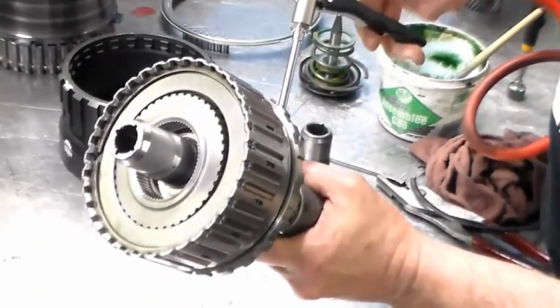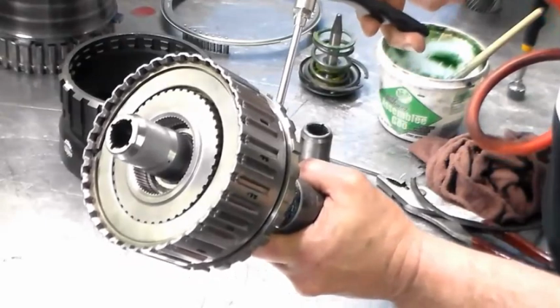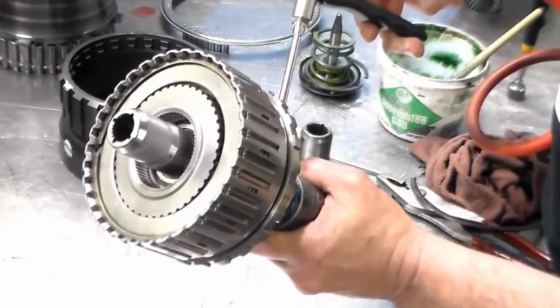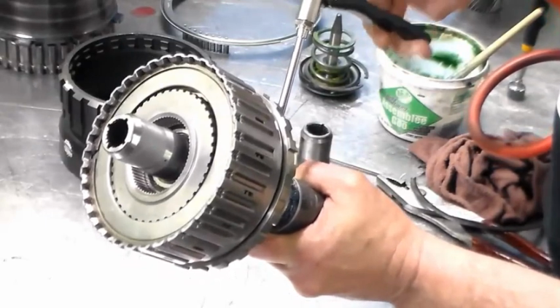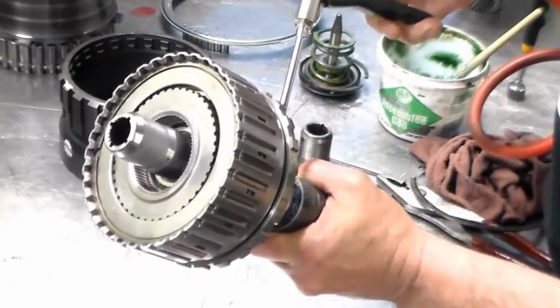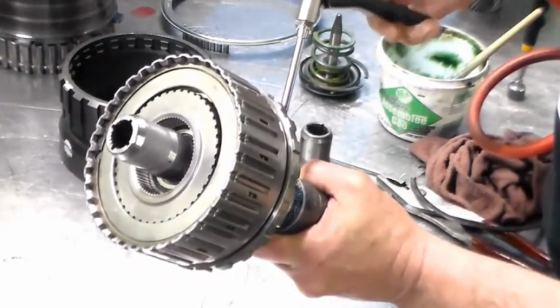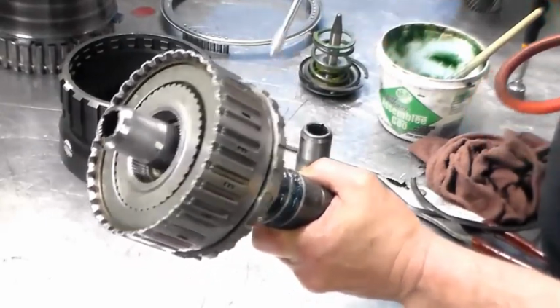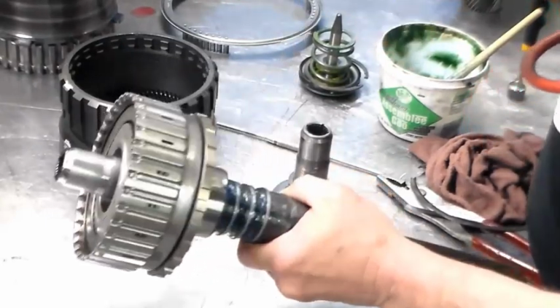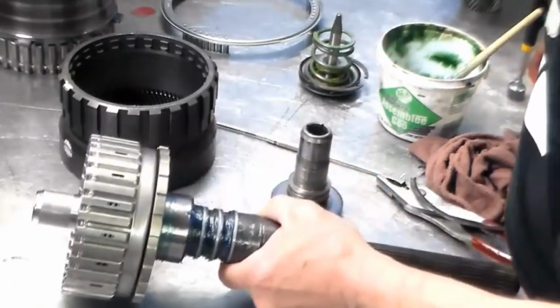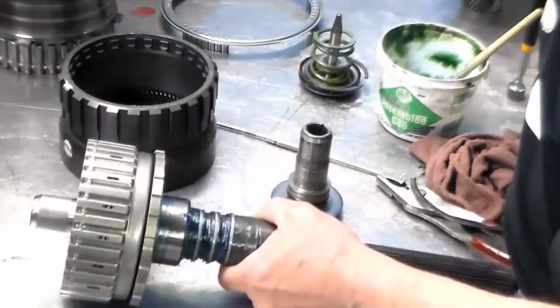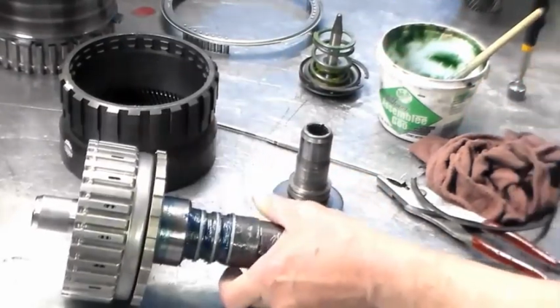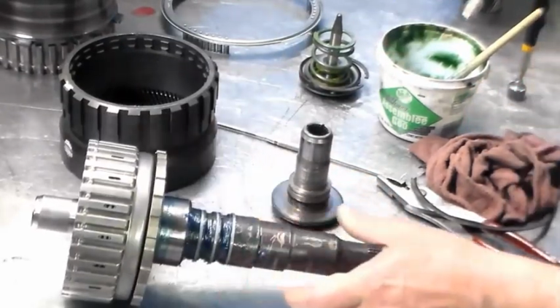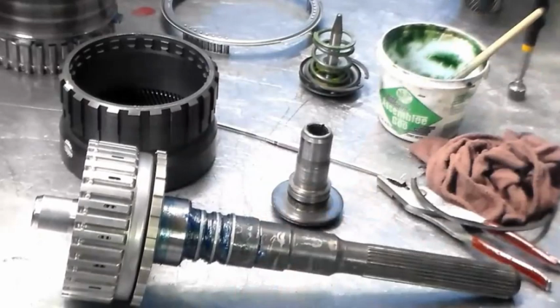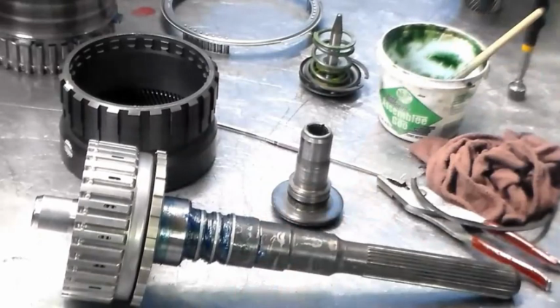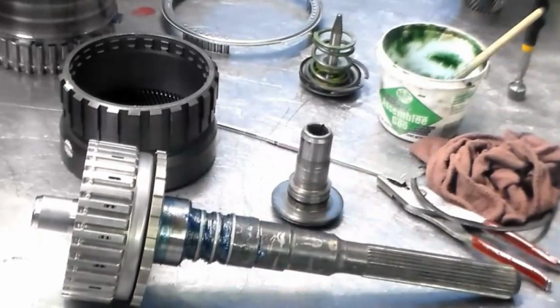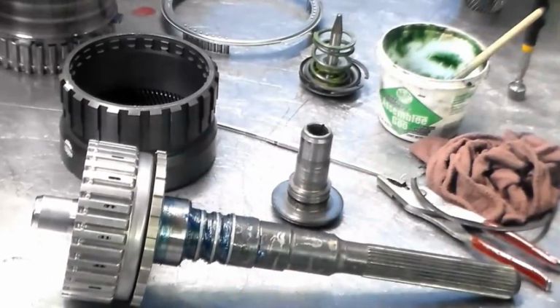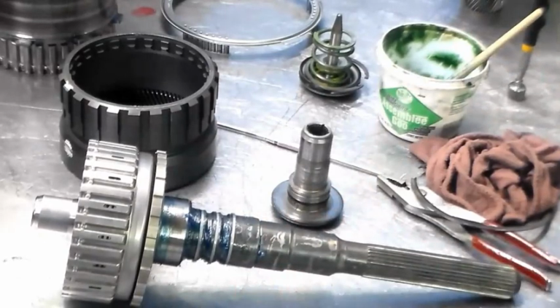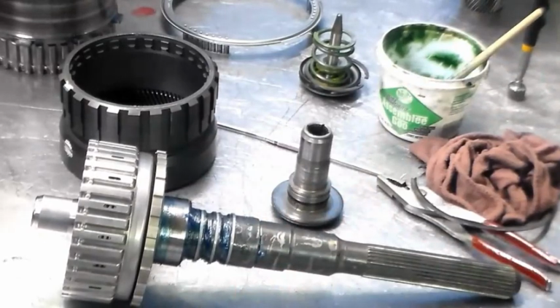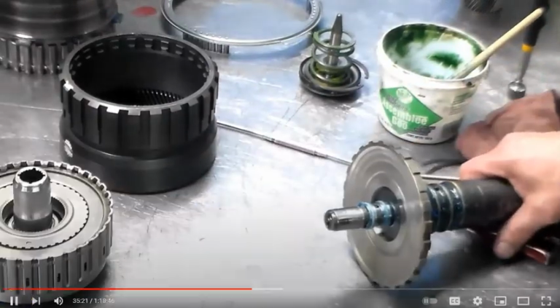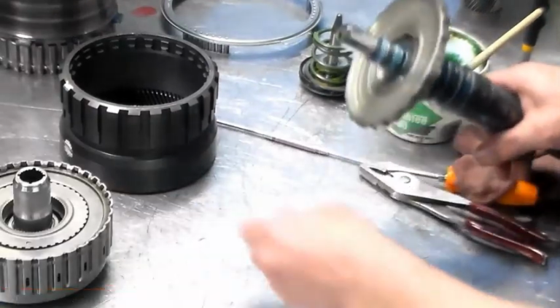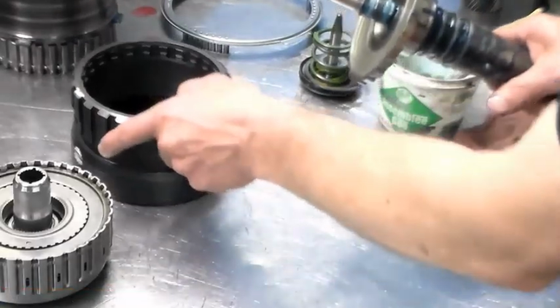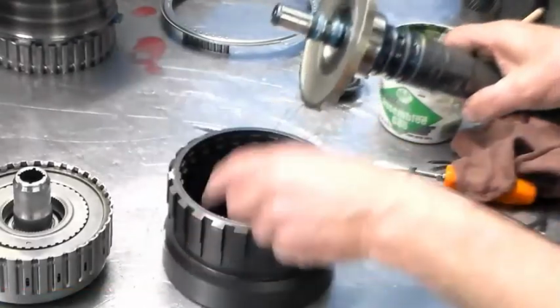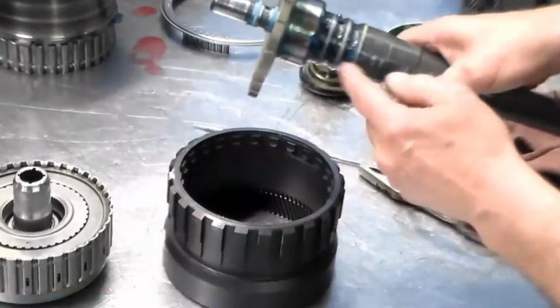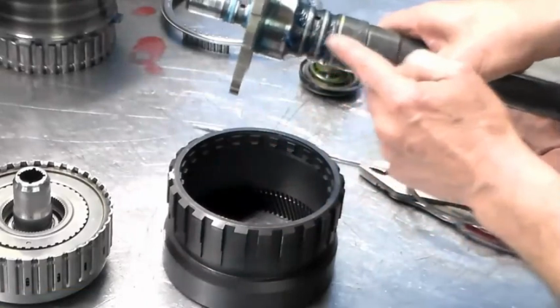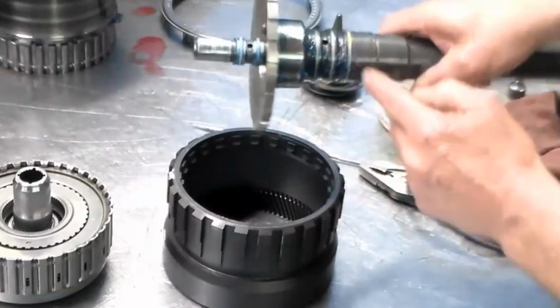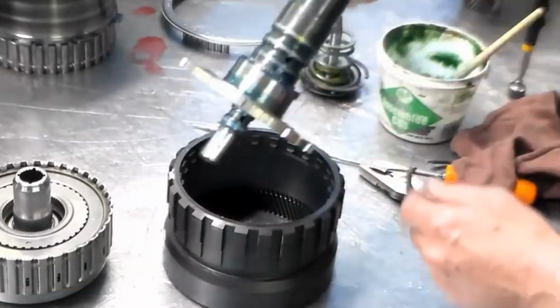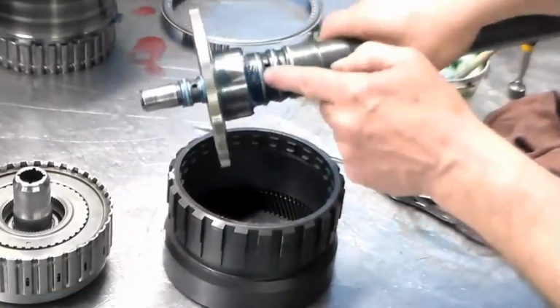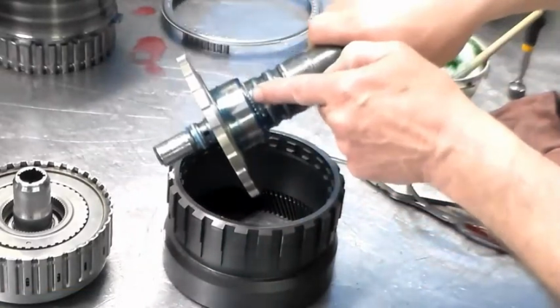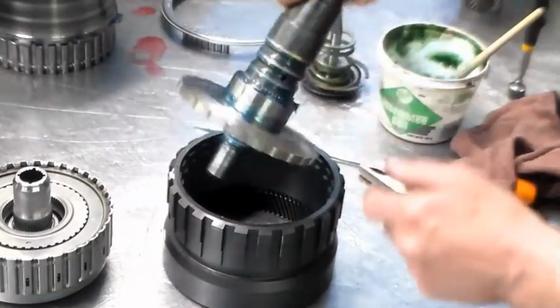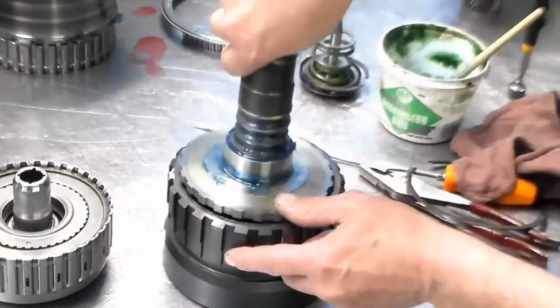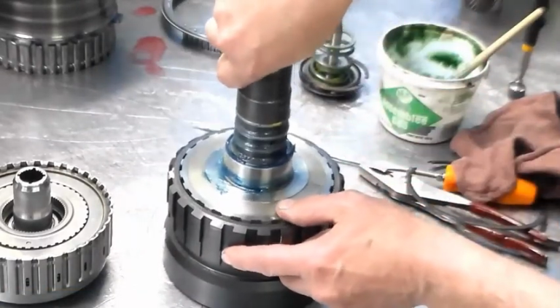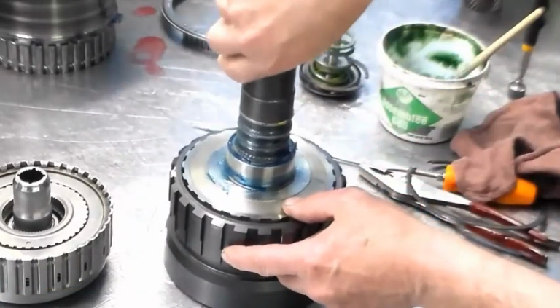I don't have a decent seal, but we got a good air check there. Okay, we got the rings here — new rings, new snap ring.